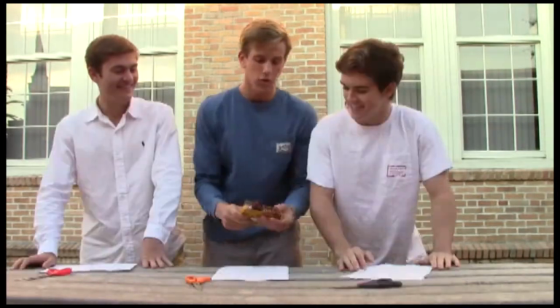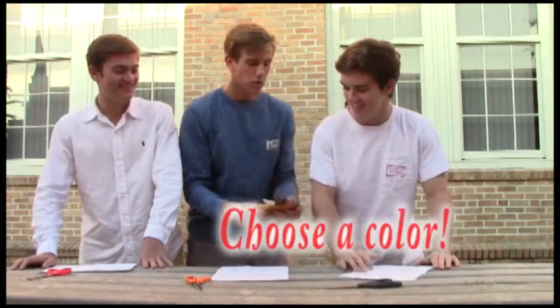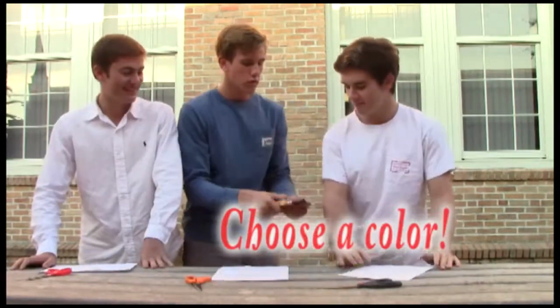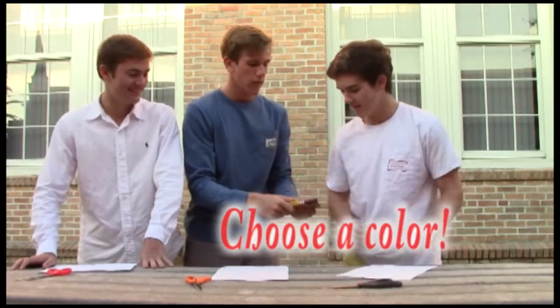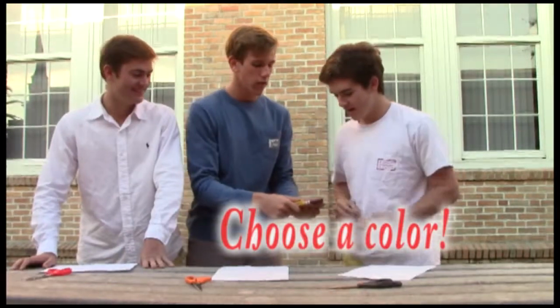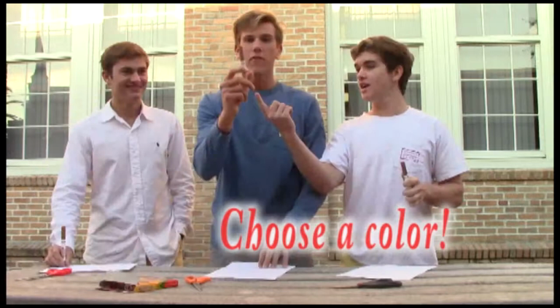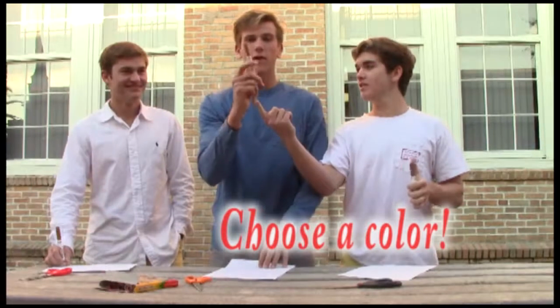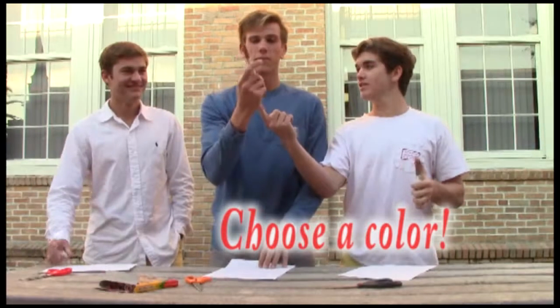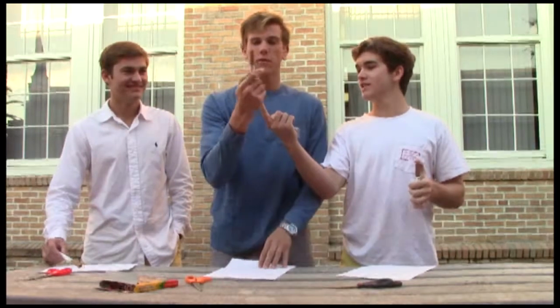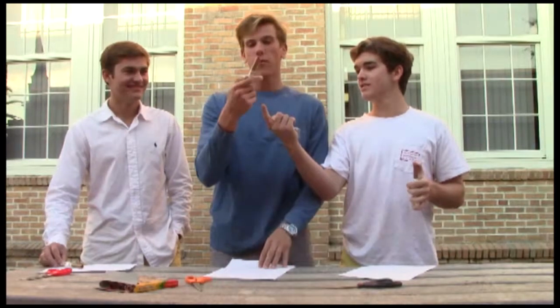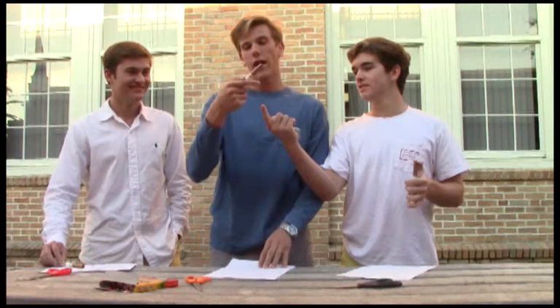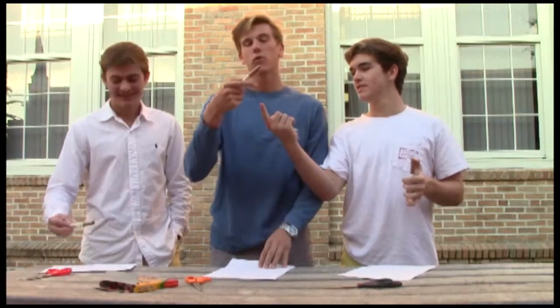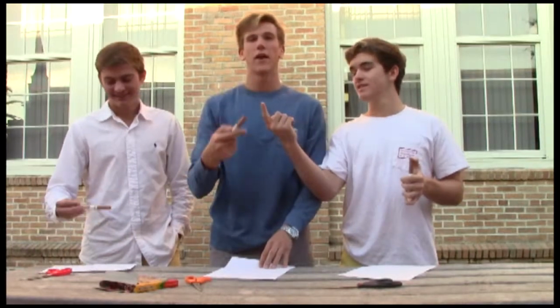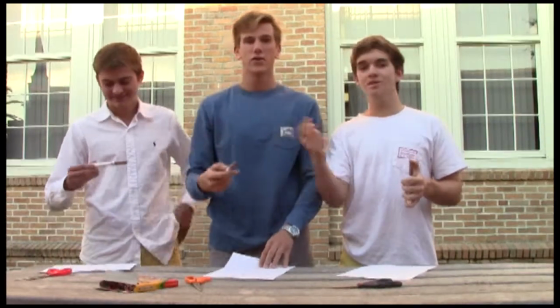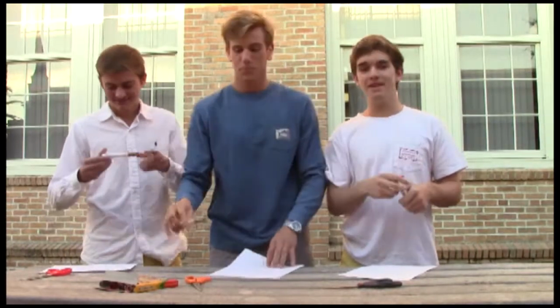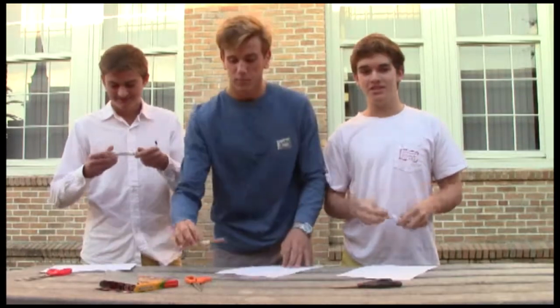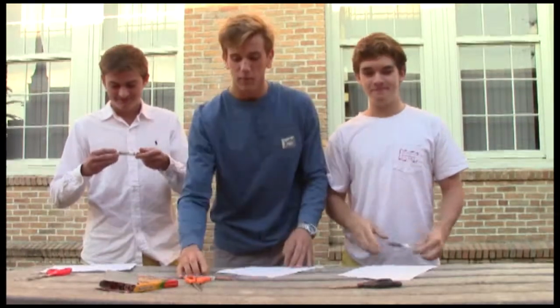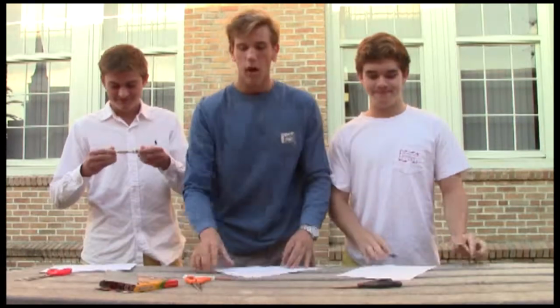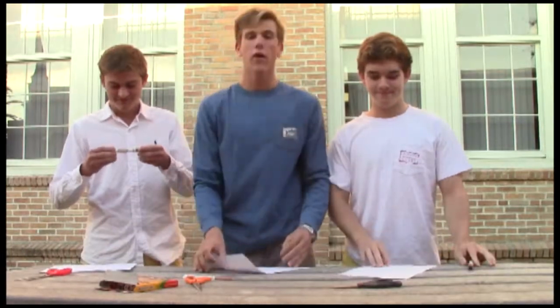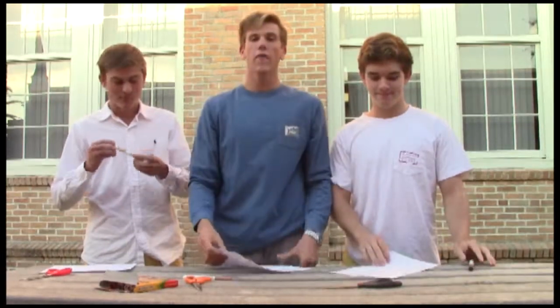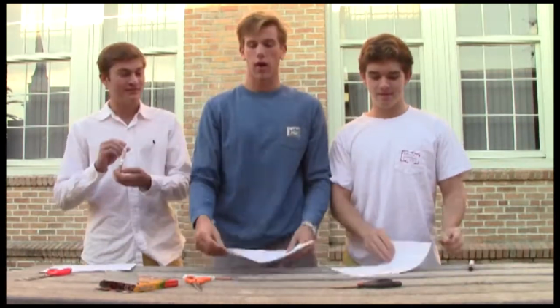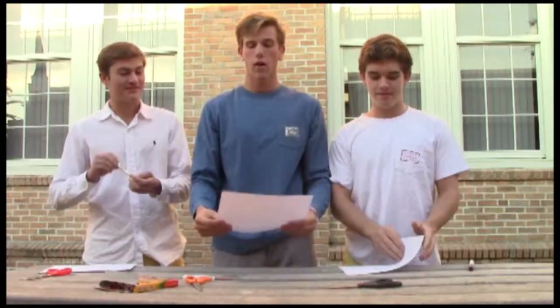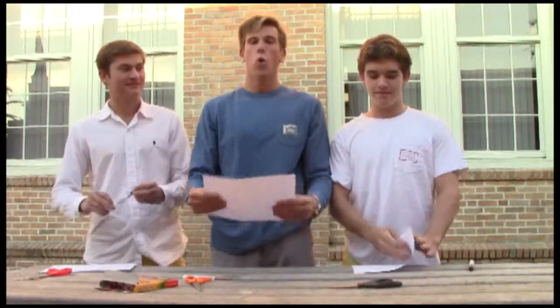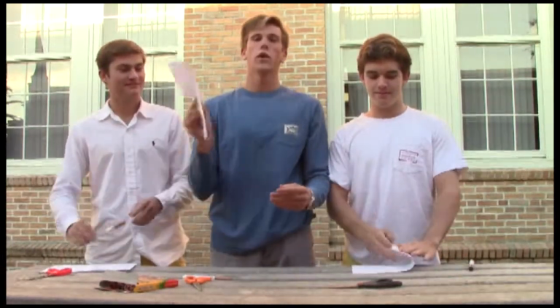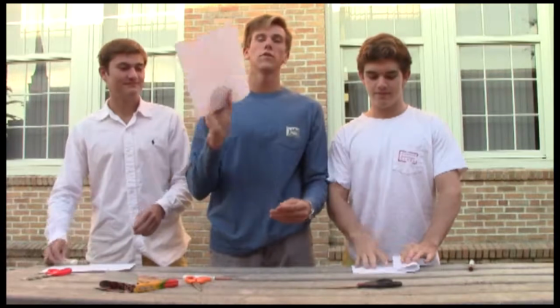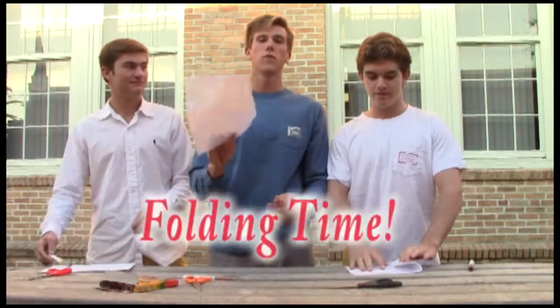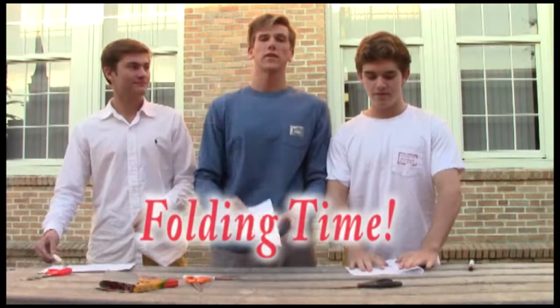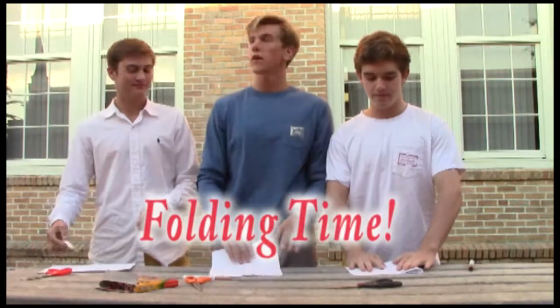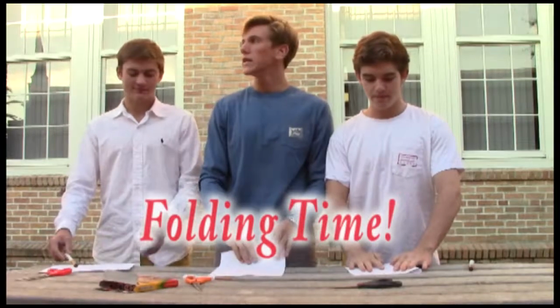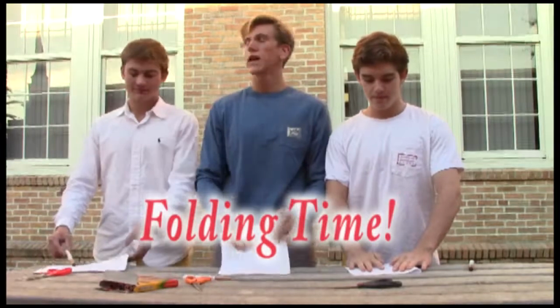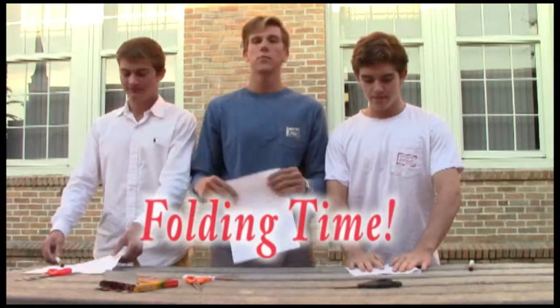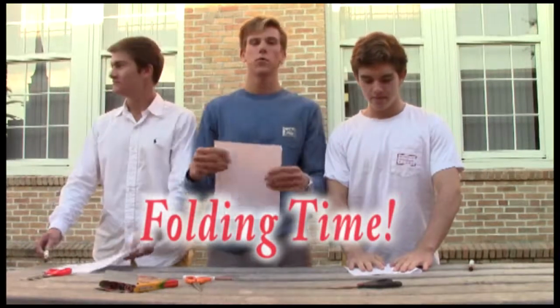Choose your favorite color. Look at the color. Well, I have golden beige. Golden beige. Now that we have our color, we're going to do some folding — some very easy, nice, simple folding.